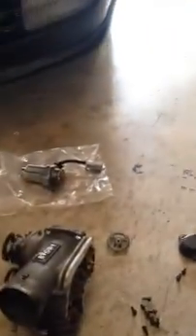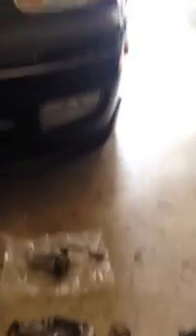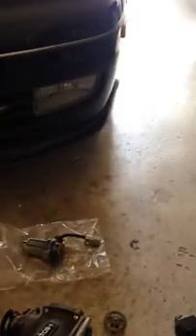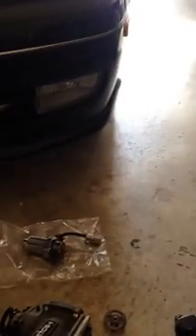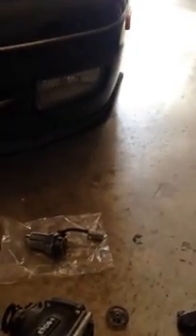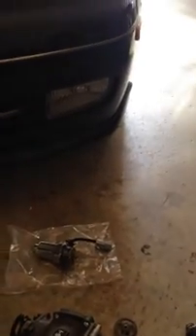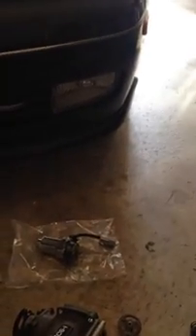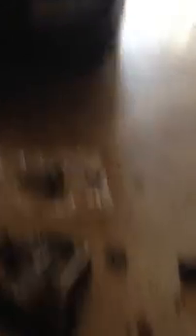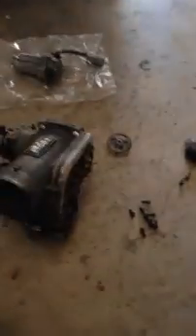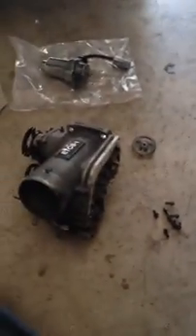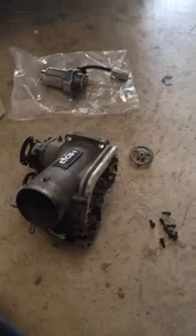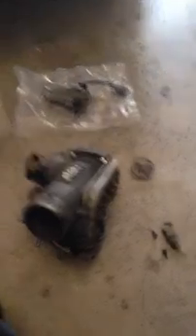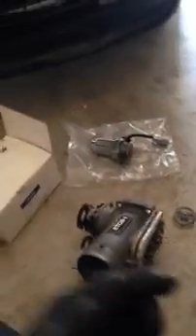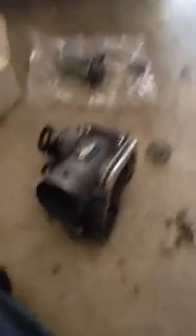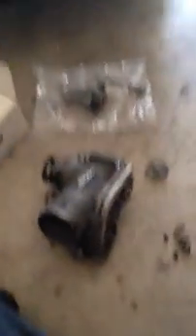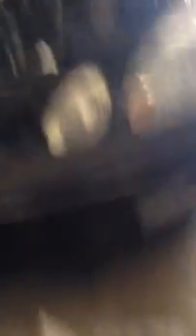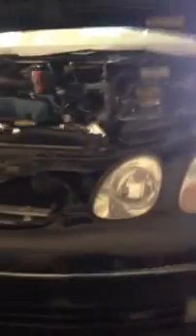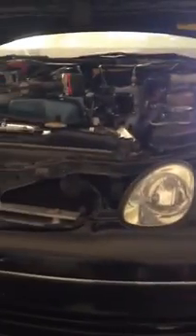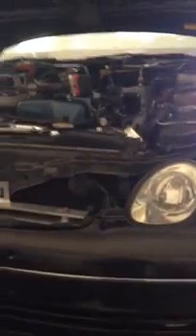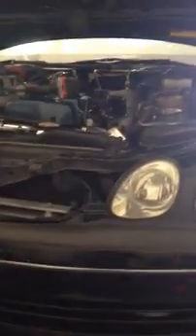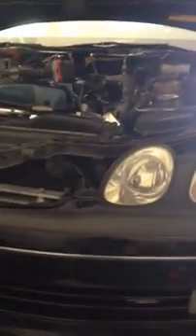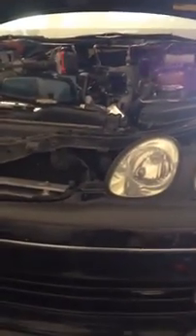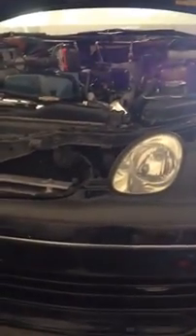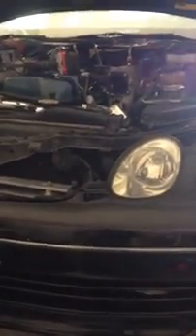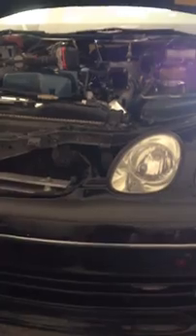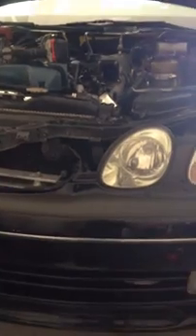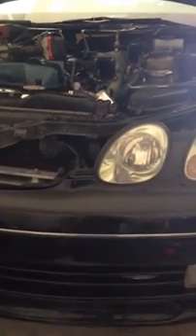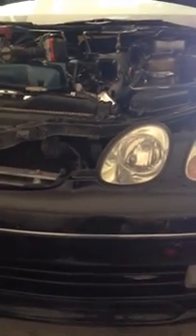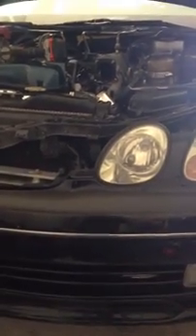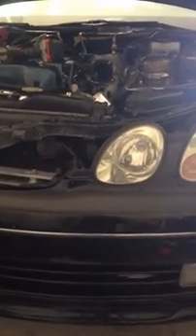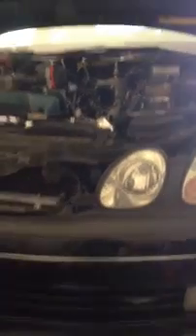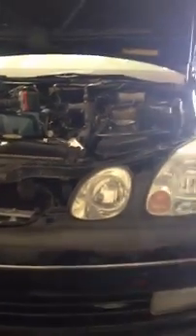Good morning. What I'm currently working on is a P1128 throttle control motor lock malfunction.